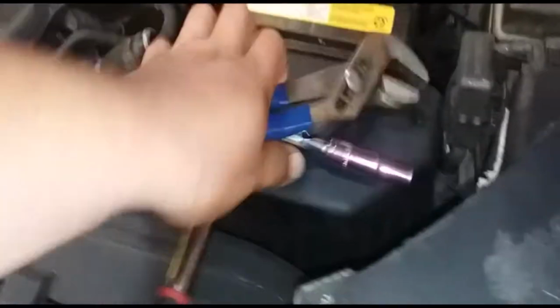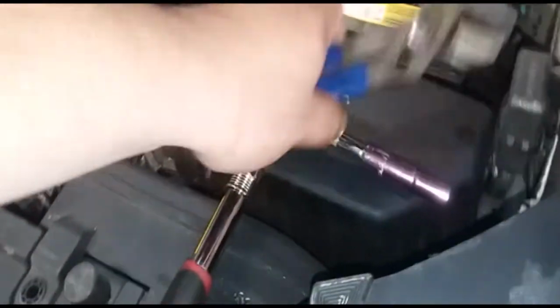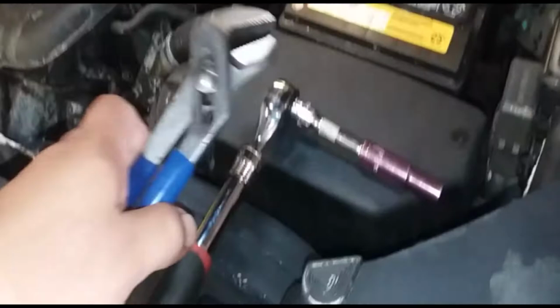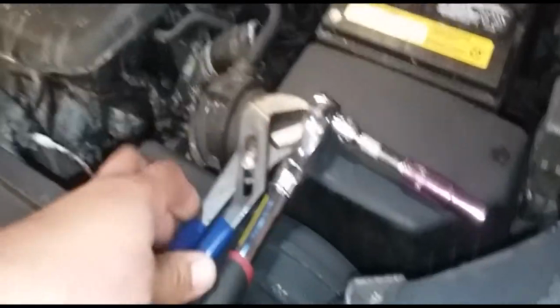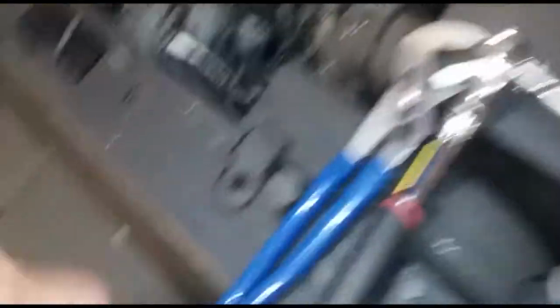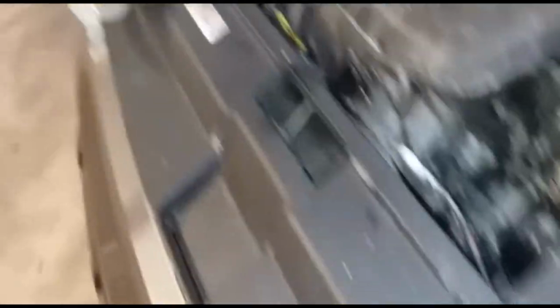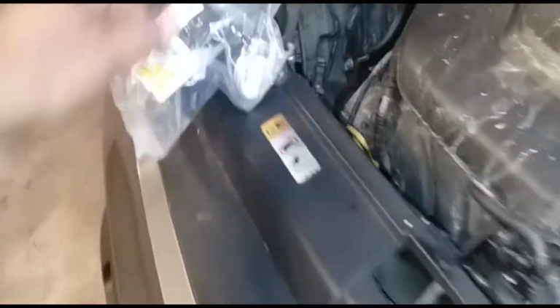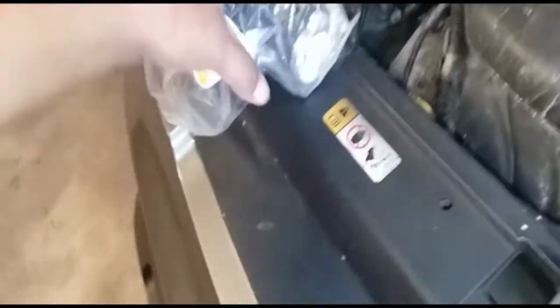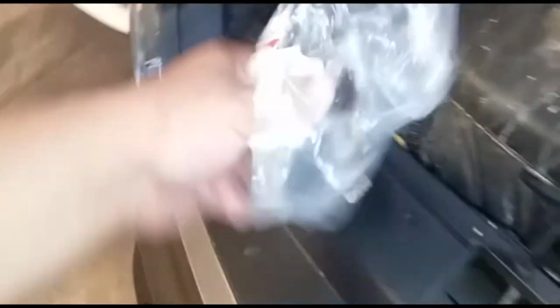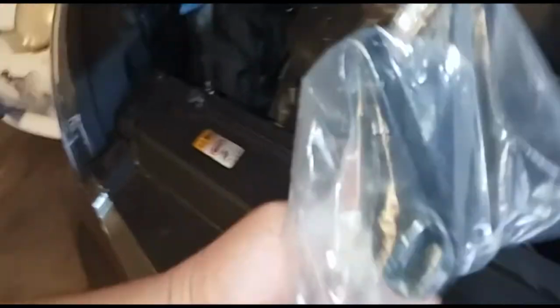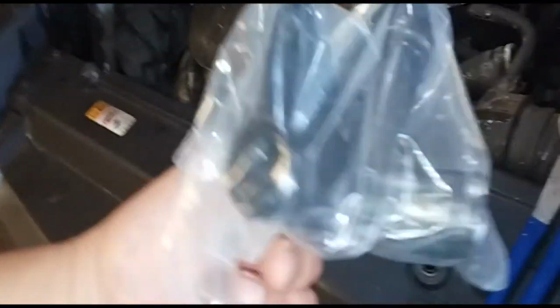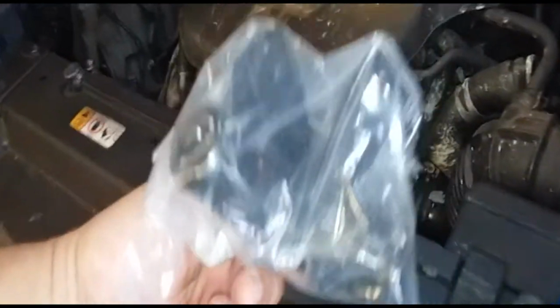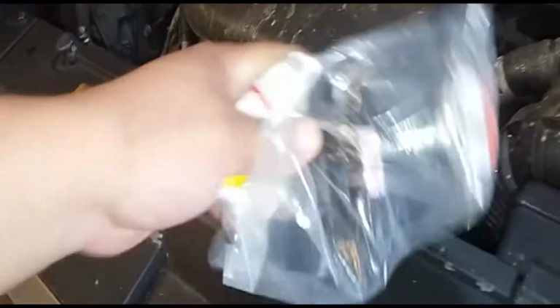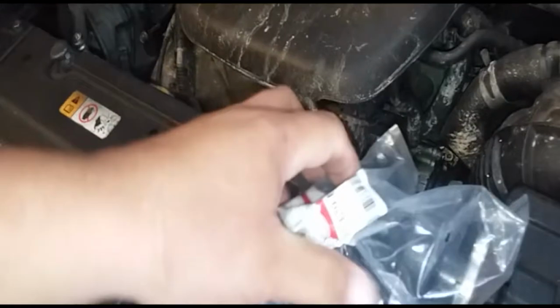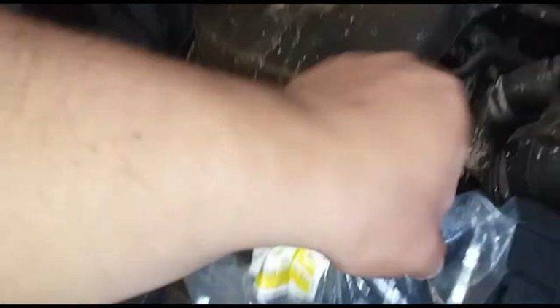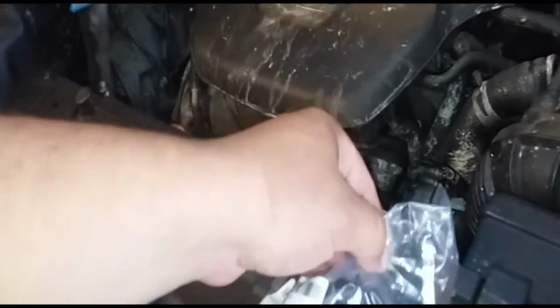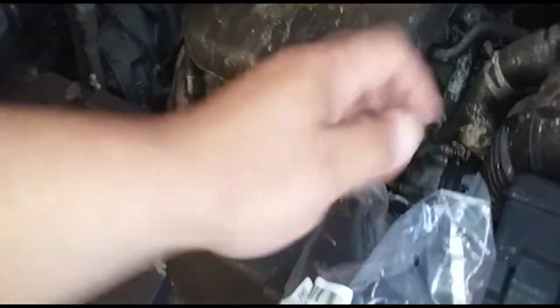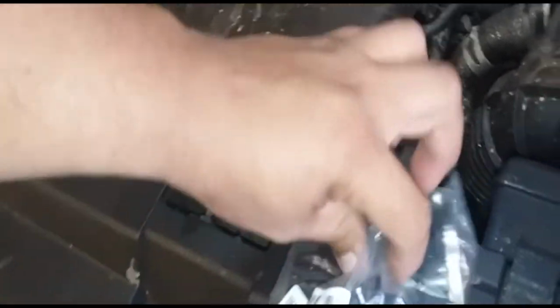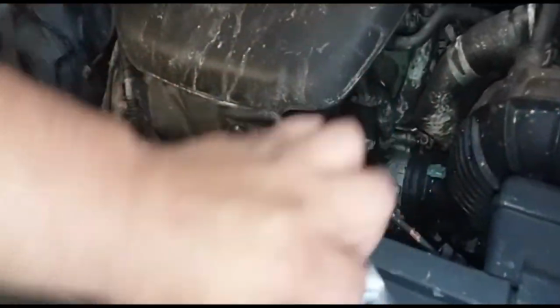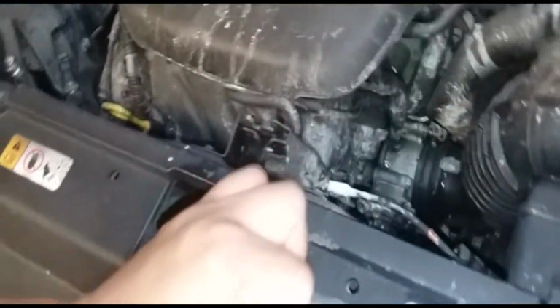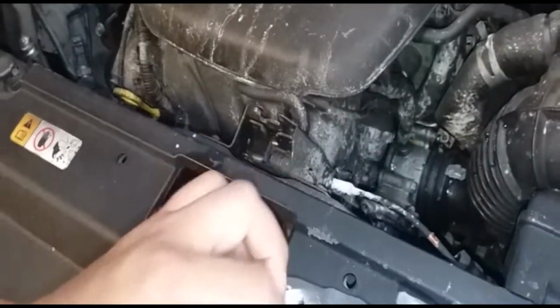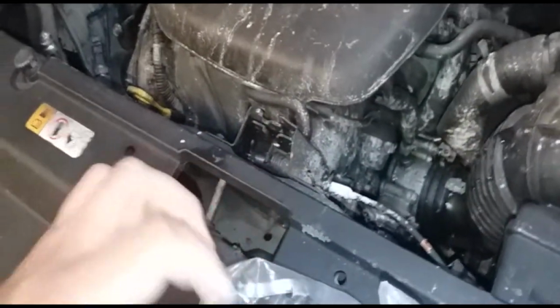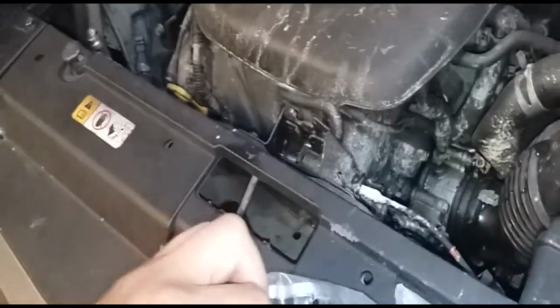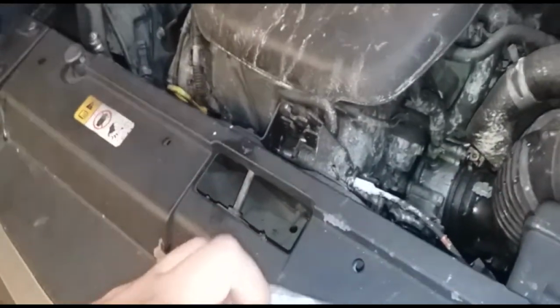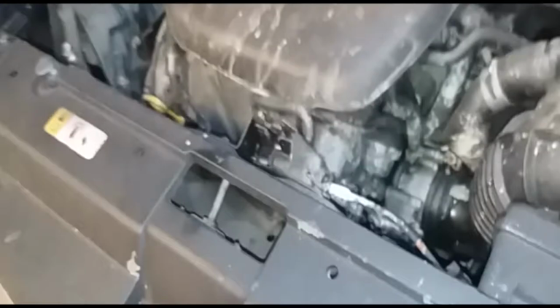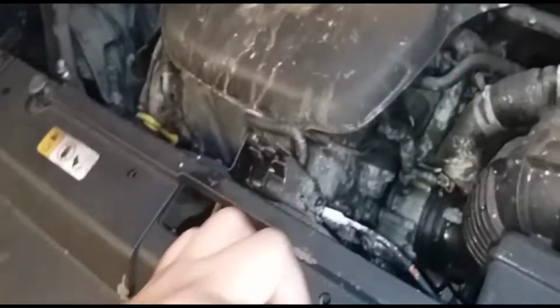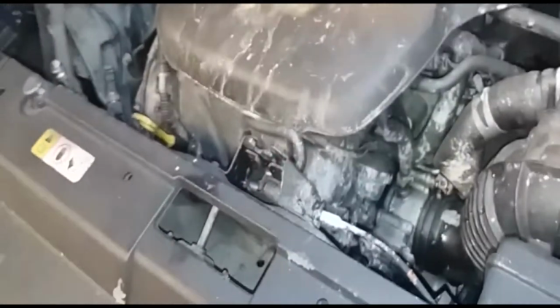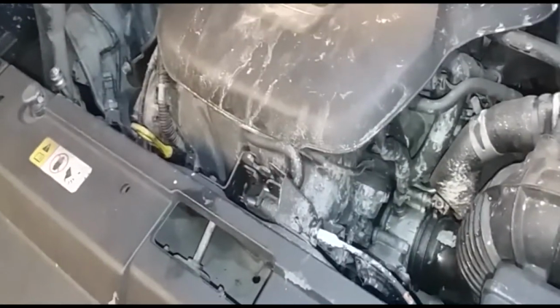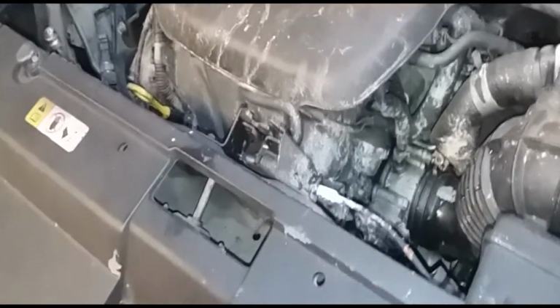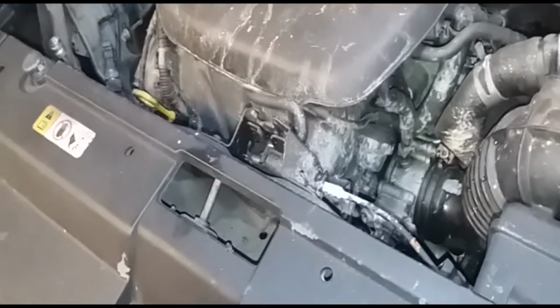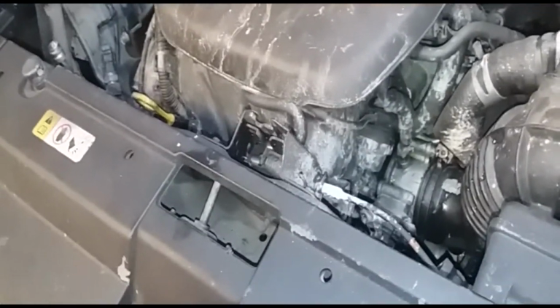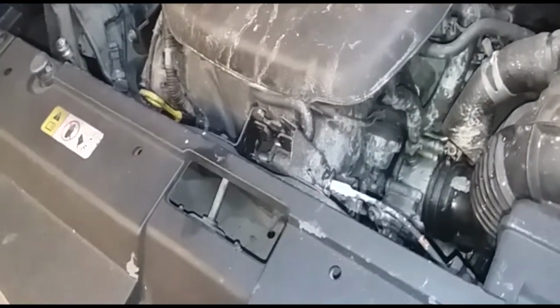I just did a video on how to remove this, and now it's time to make a video on how to install it. Here's the replacement part directly from the Kia dealership — pretty cheap, I think it was like $45 with $5 shipping.